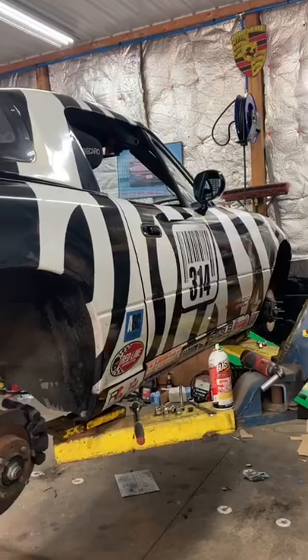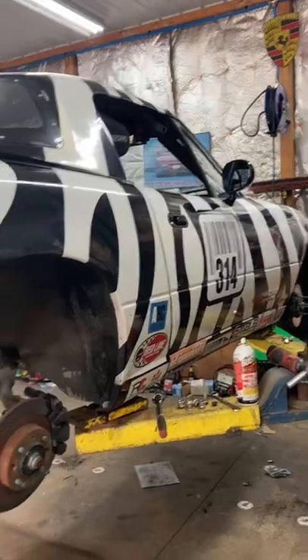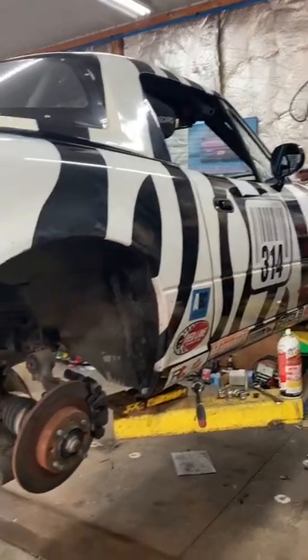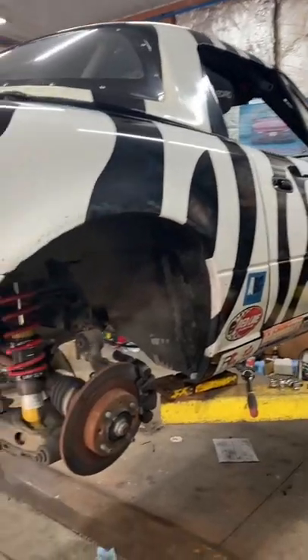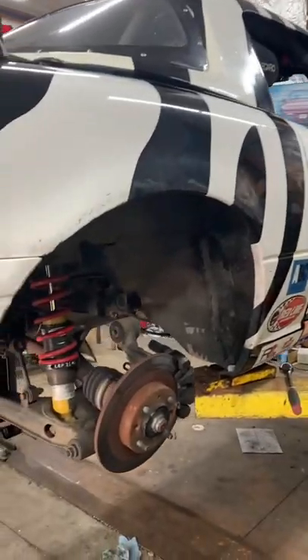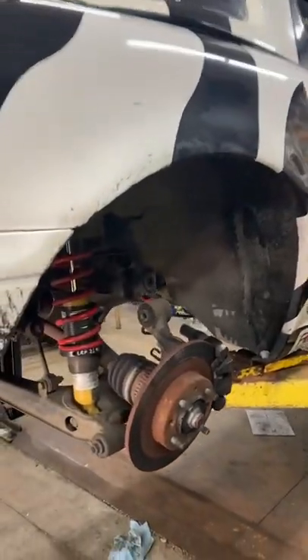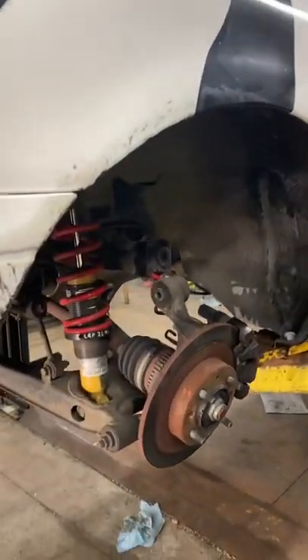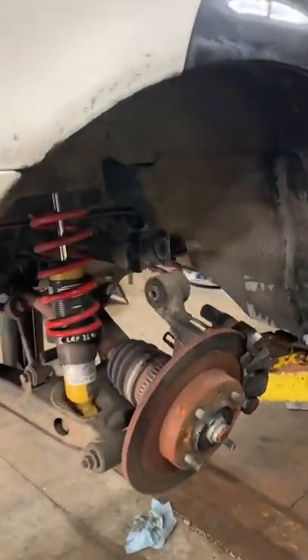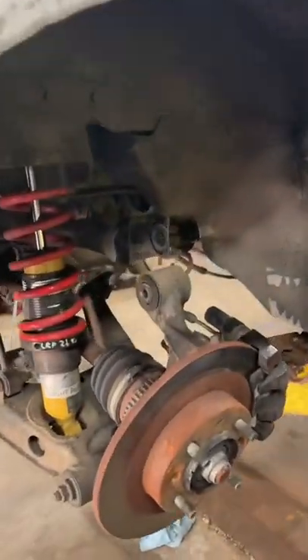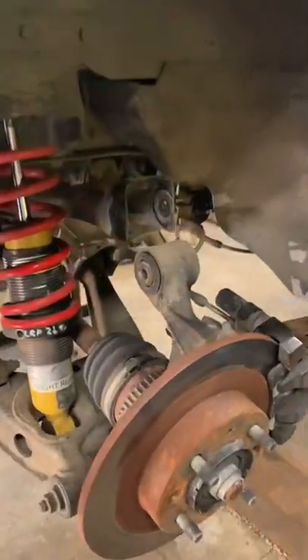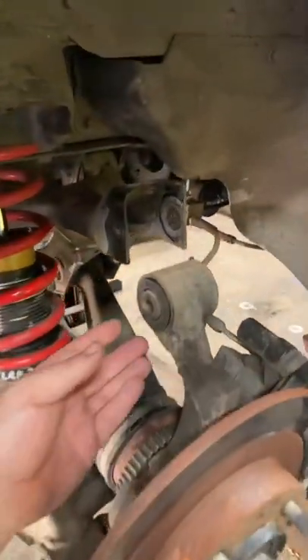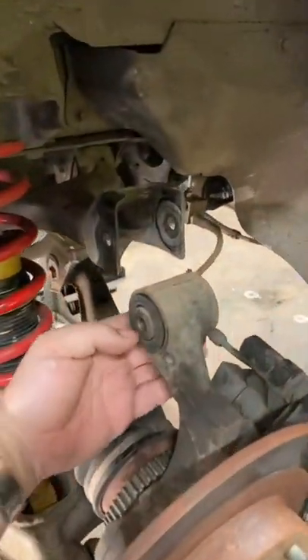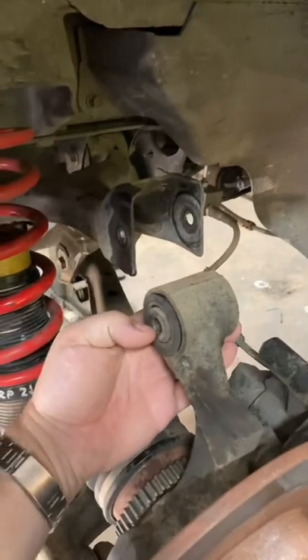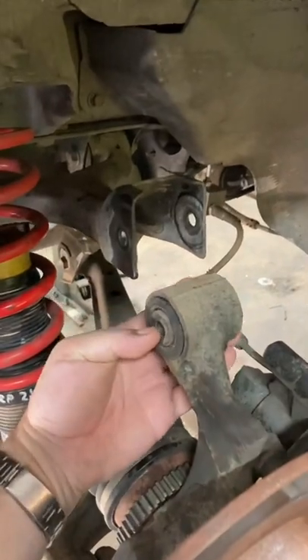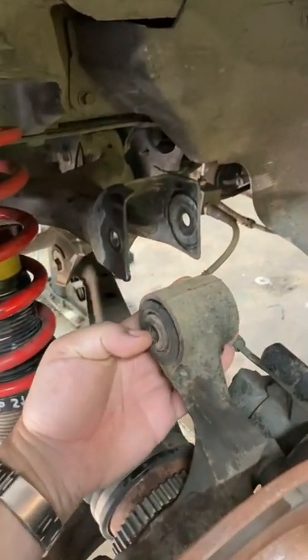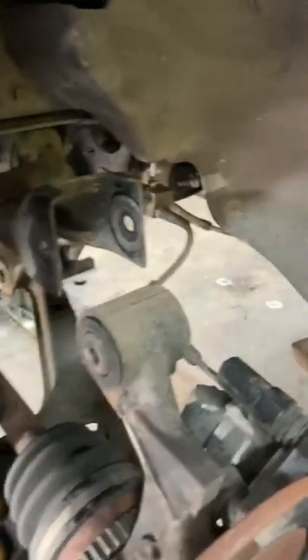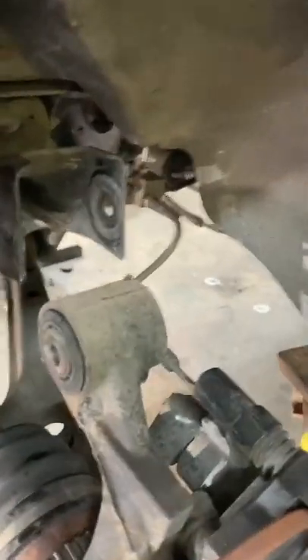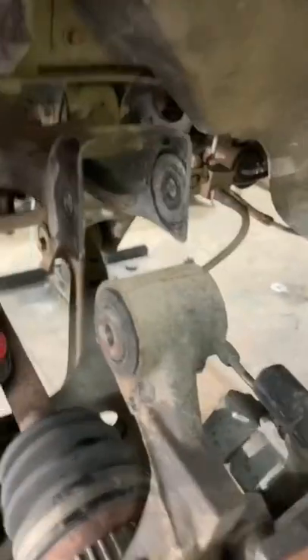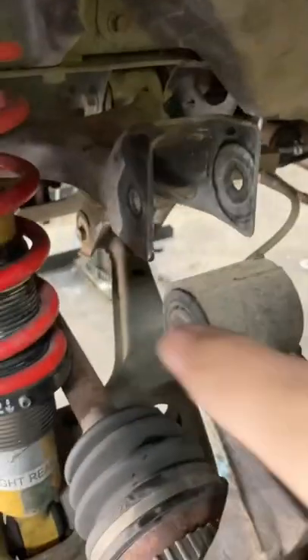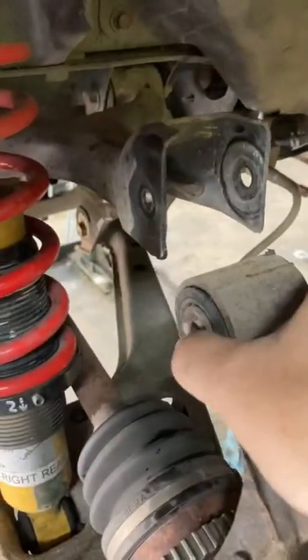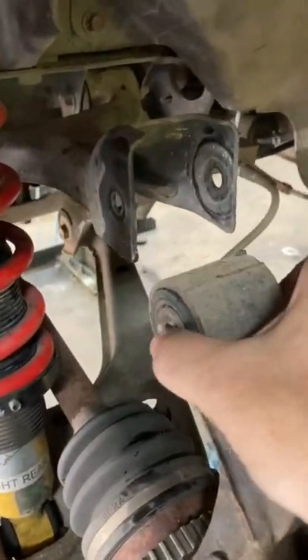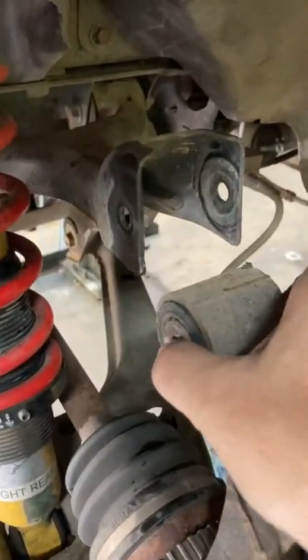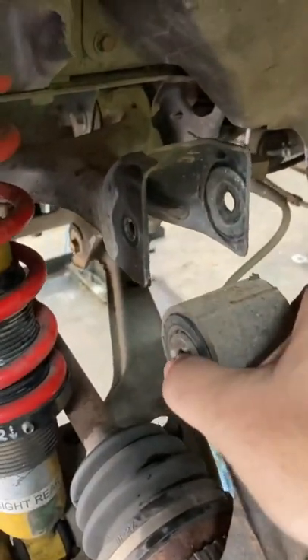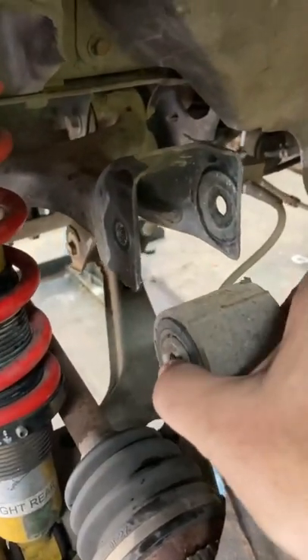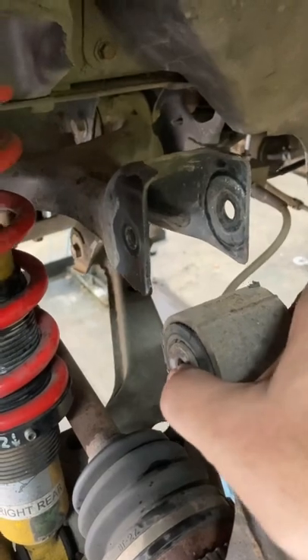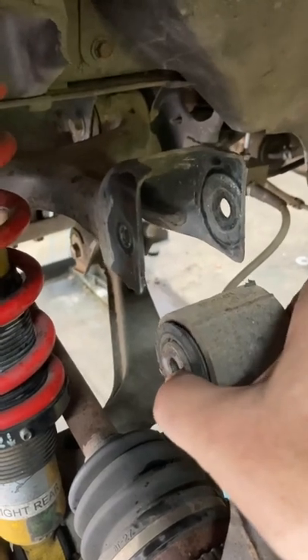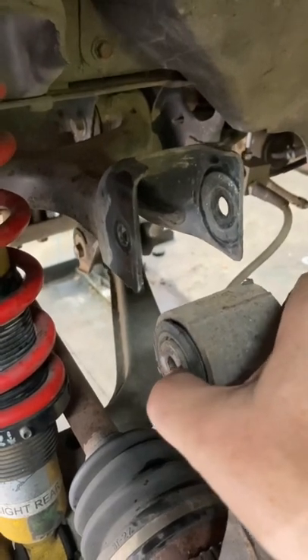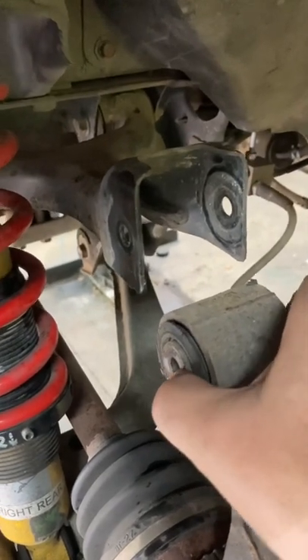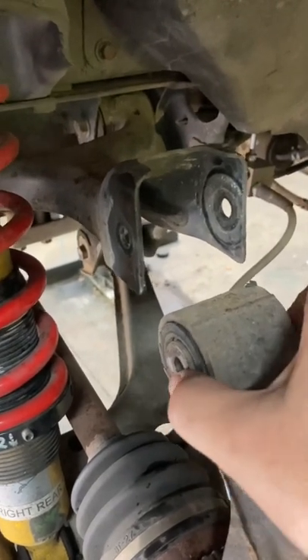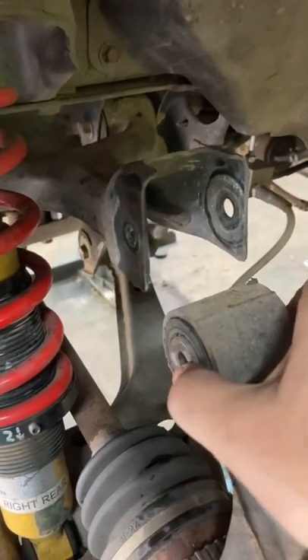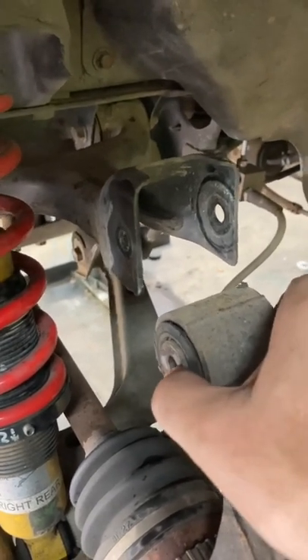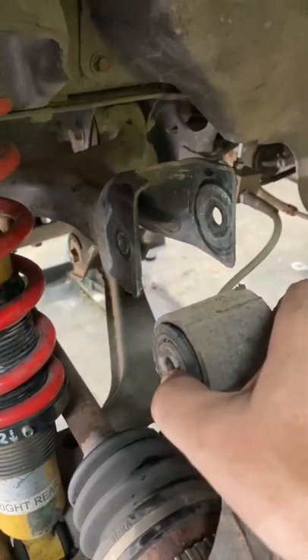The Zebra Miata has a clunk in the suspension. Check out this bushing — I don't think I'm supposed to be able to move it that far by hand. That's one loose bushing.